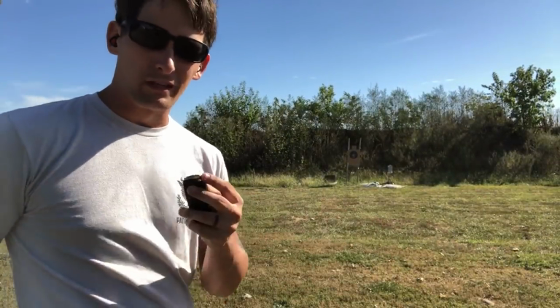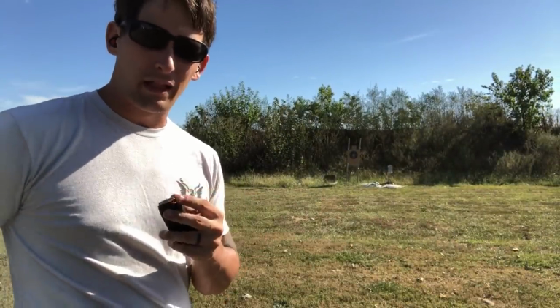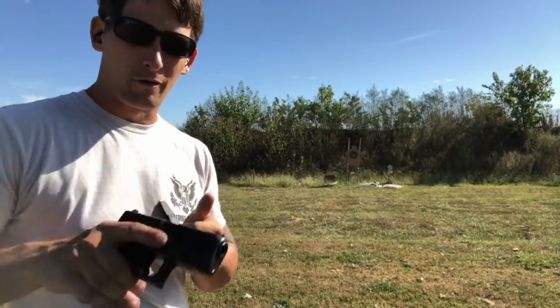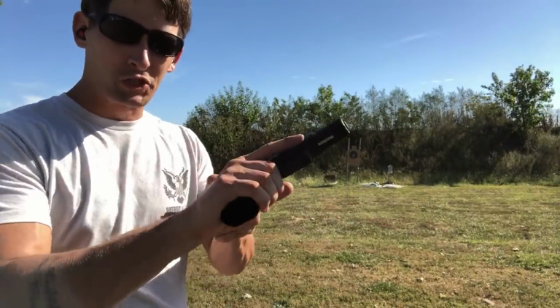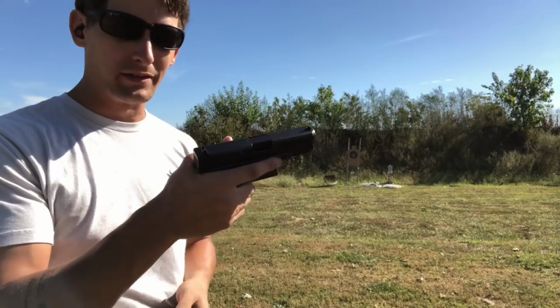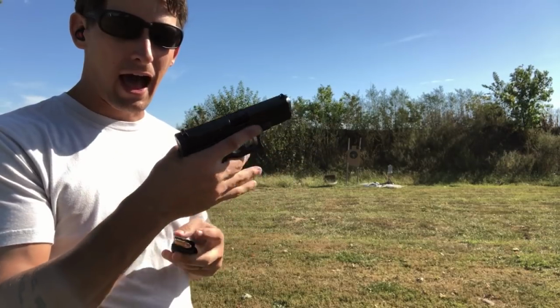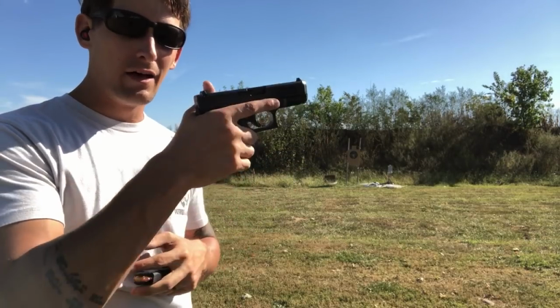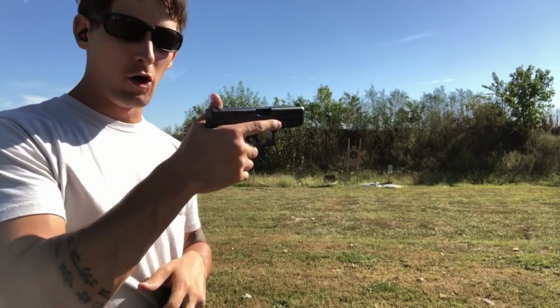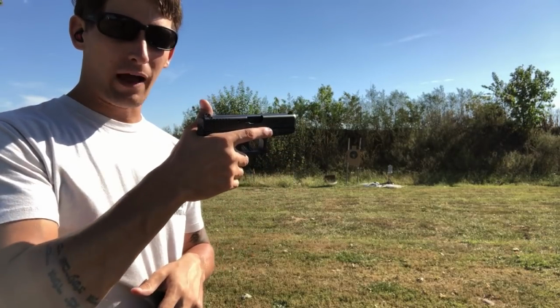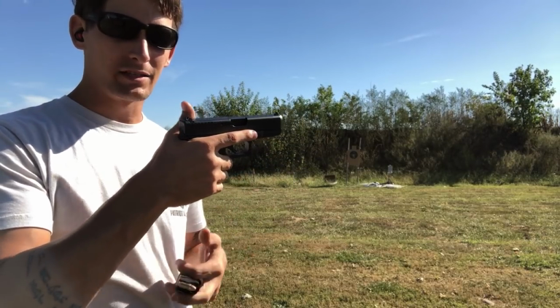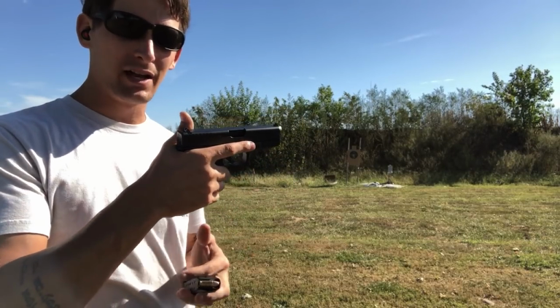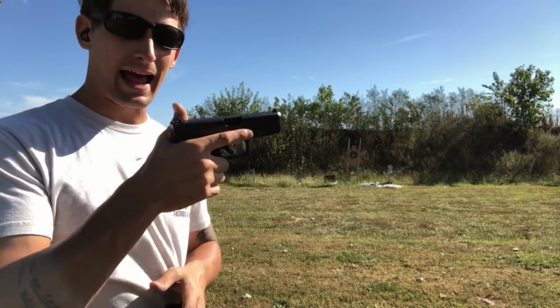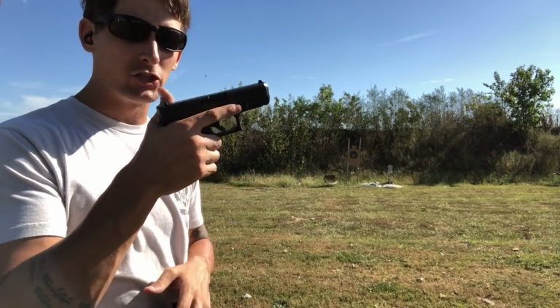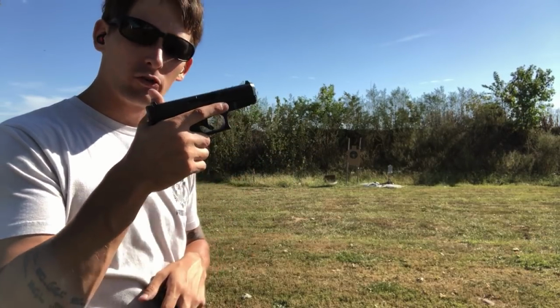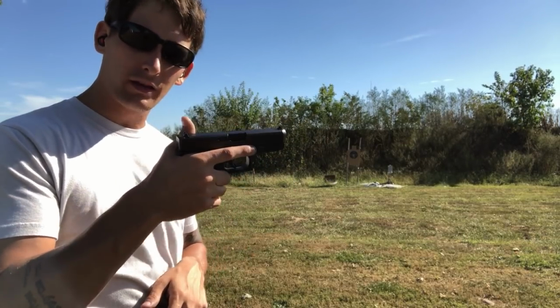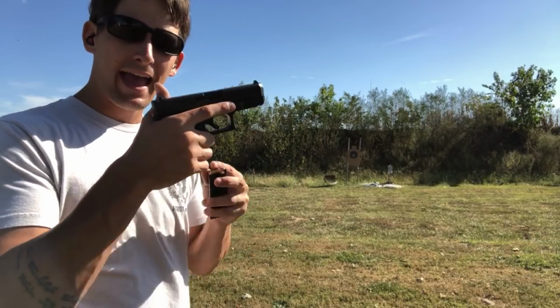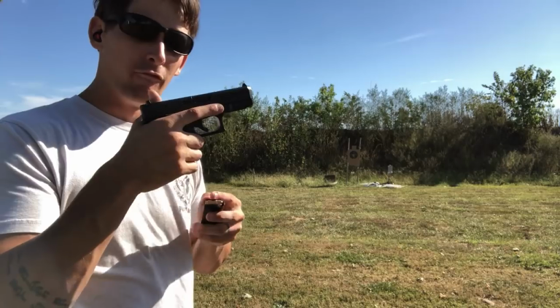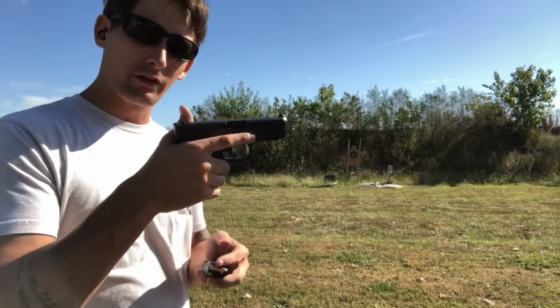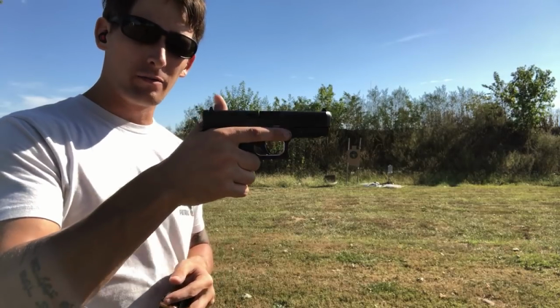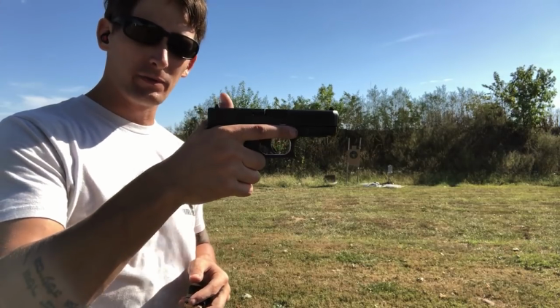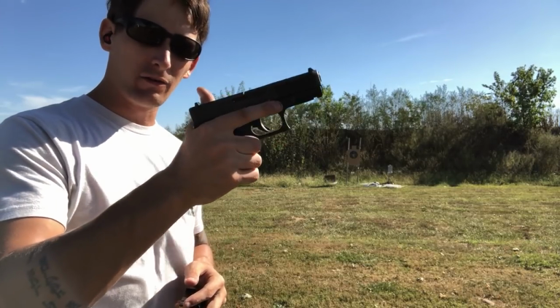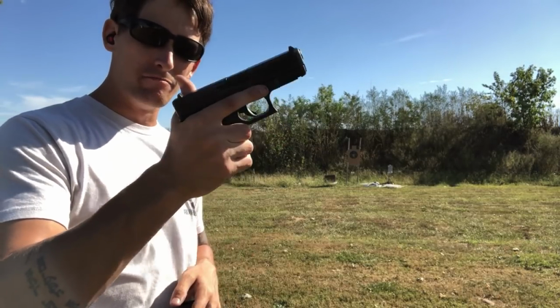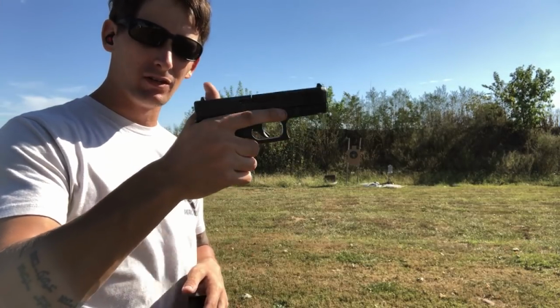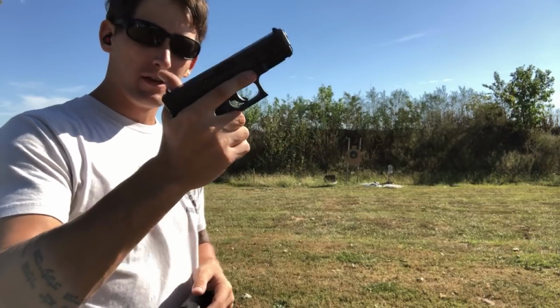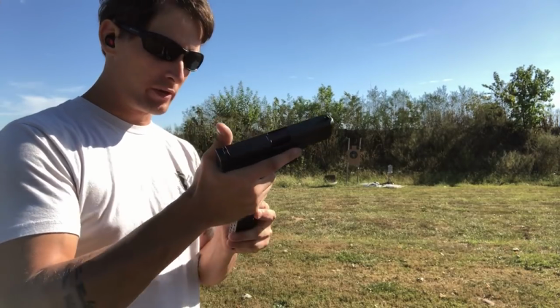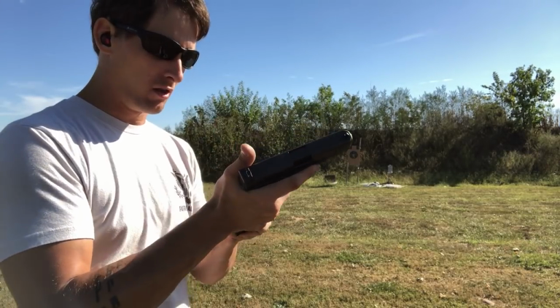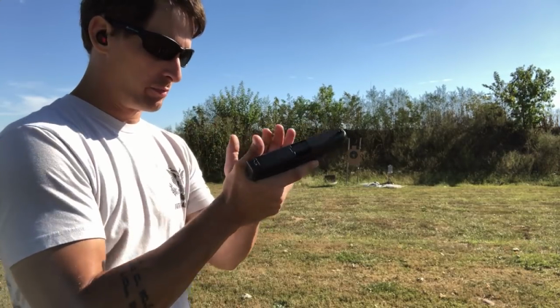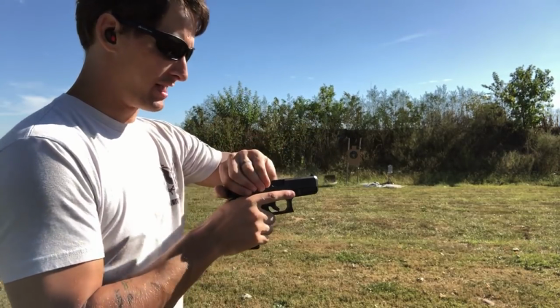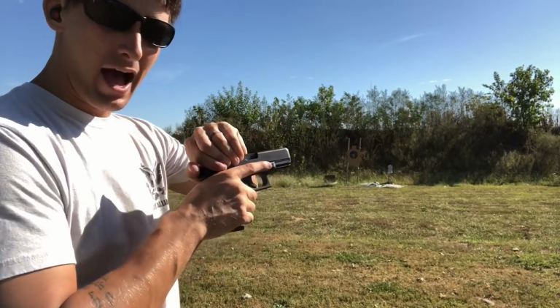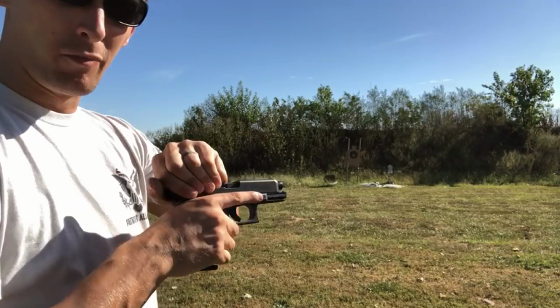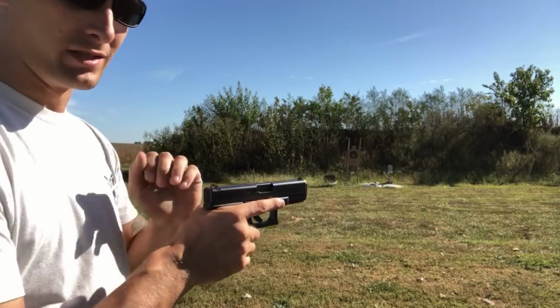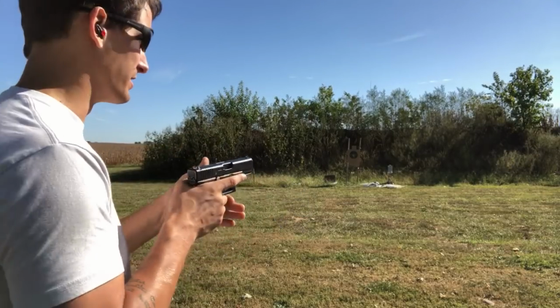In my mind, this is where the Glock platform shines. I love its low bore axis, and because of that I can shoot quickly and have really good follow-up shots because I don't have the muzzle jumping all over the place like with higher bore axis guns.